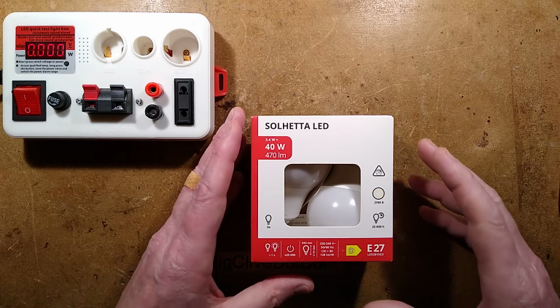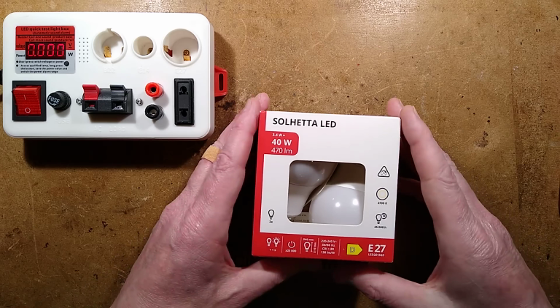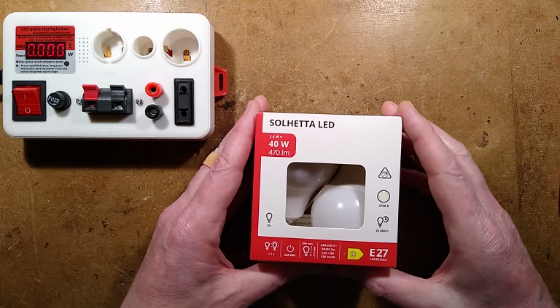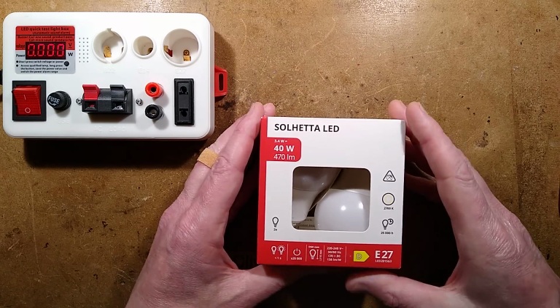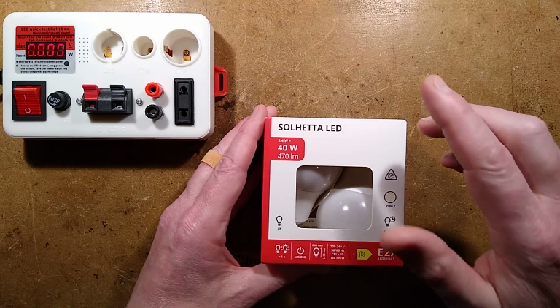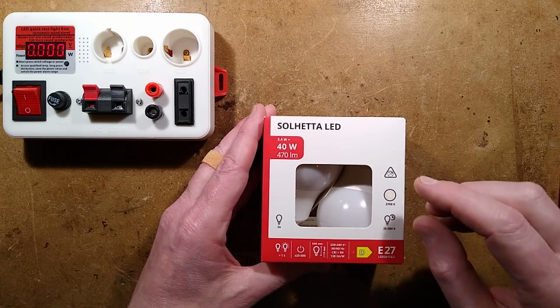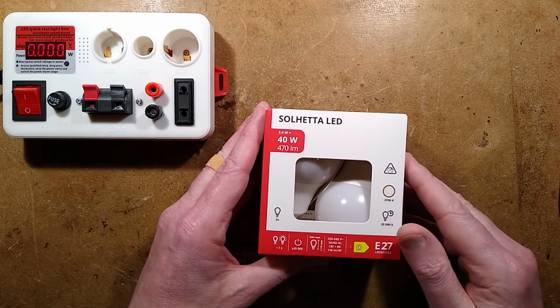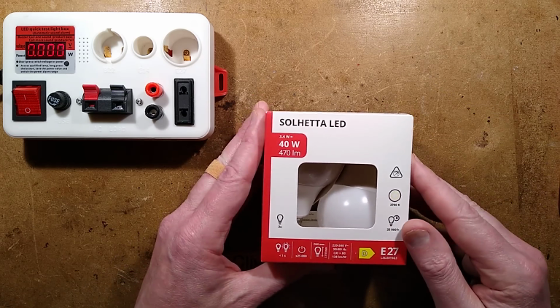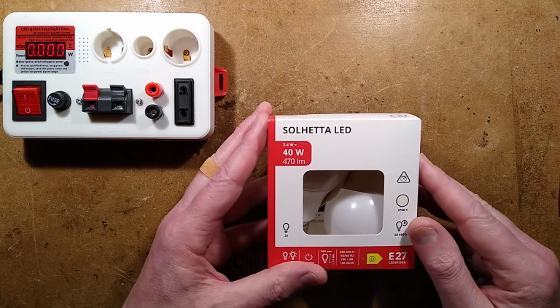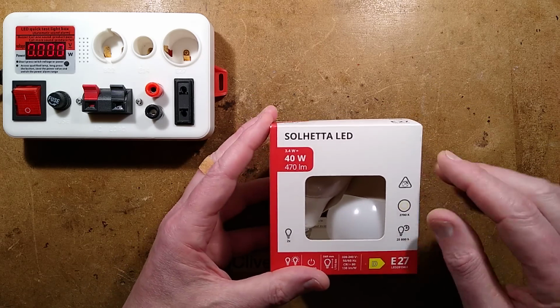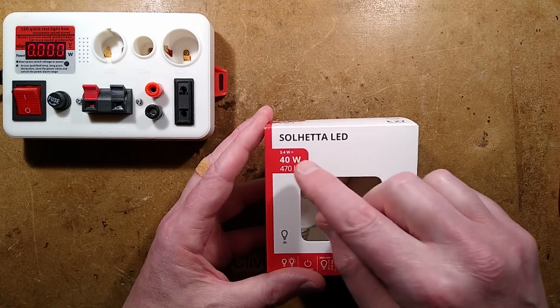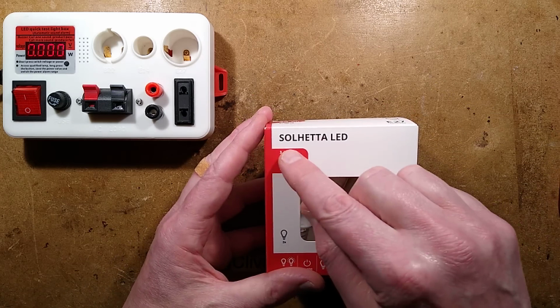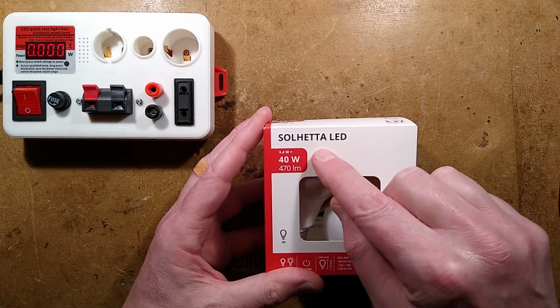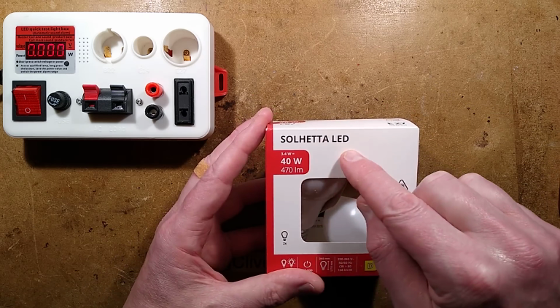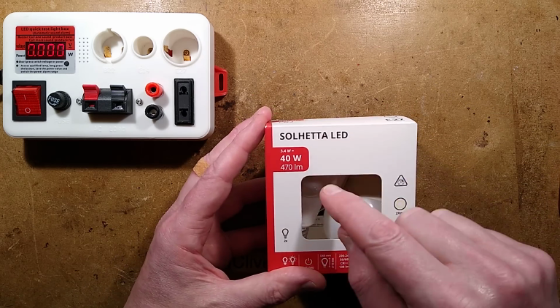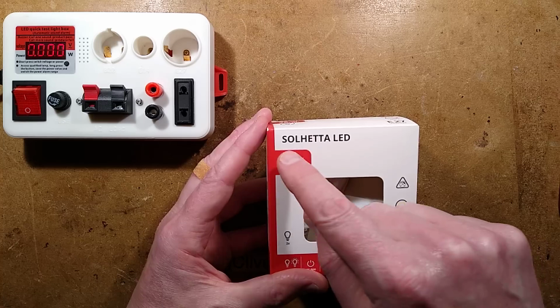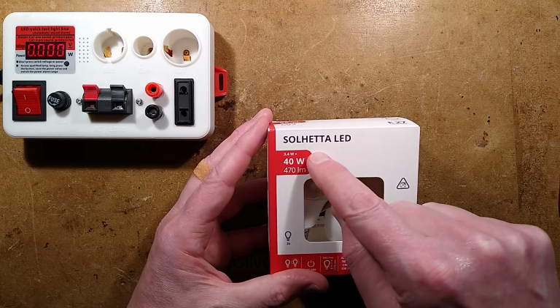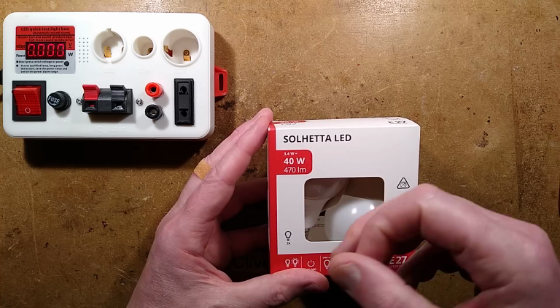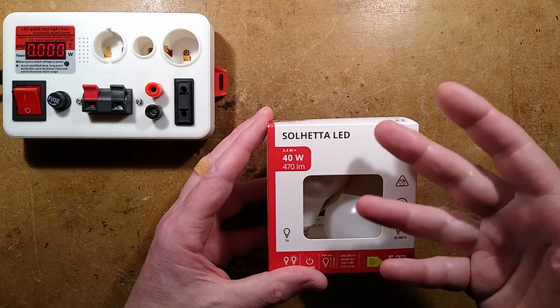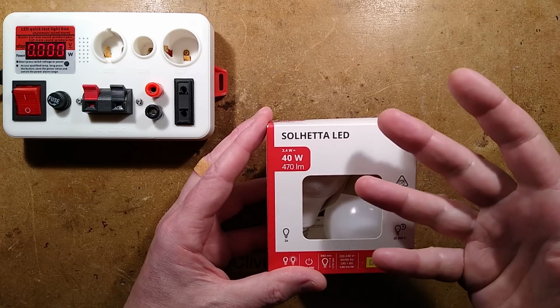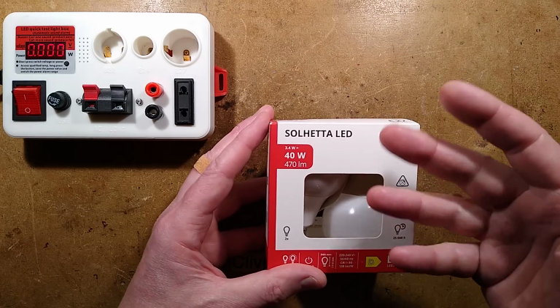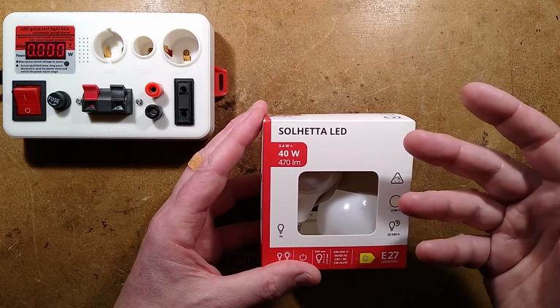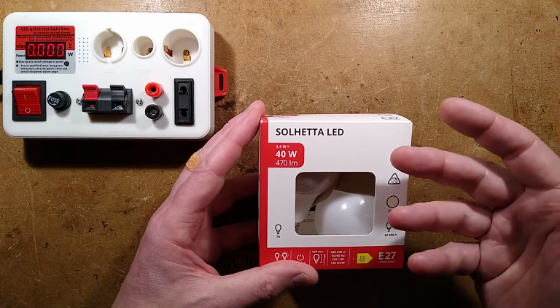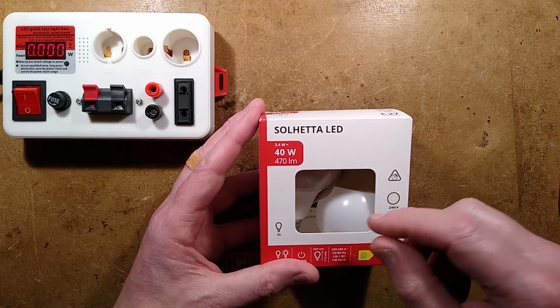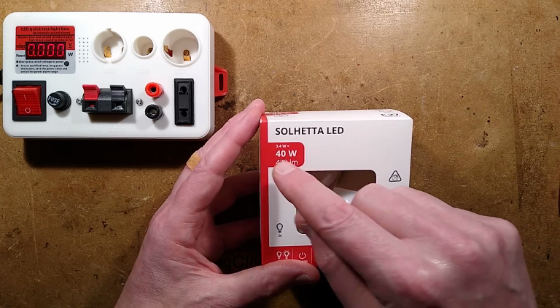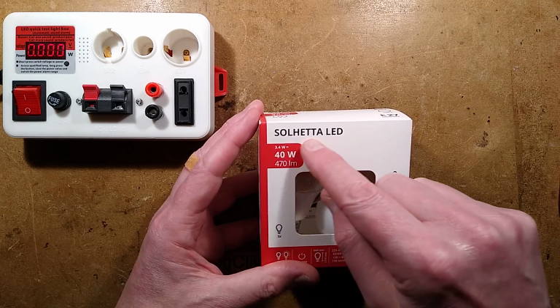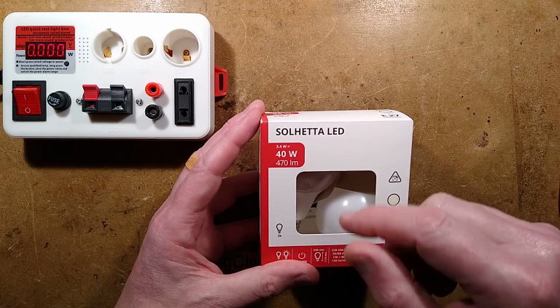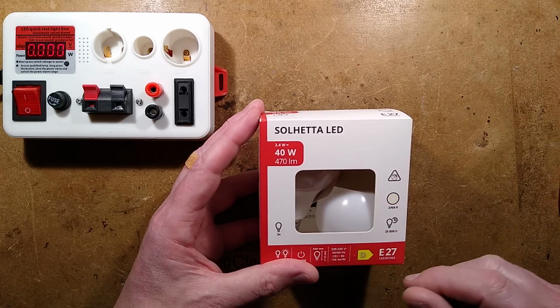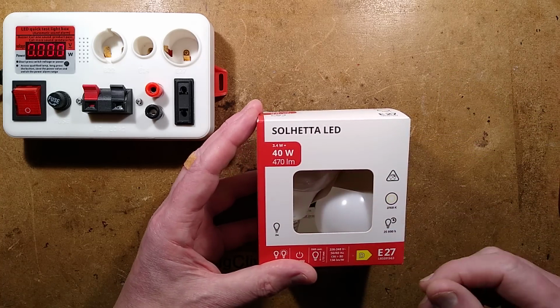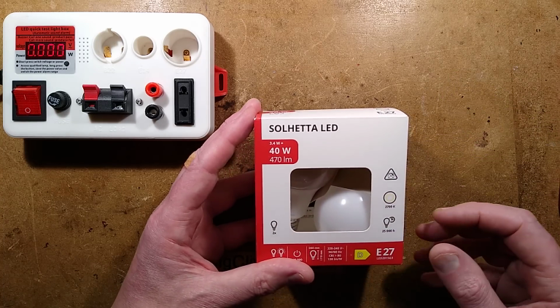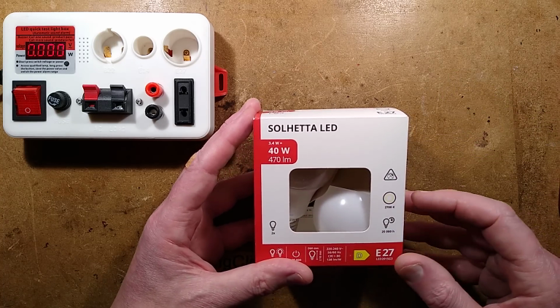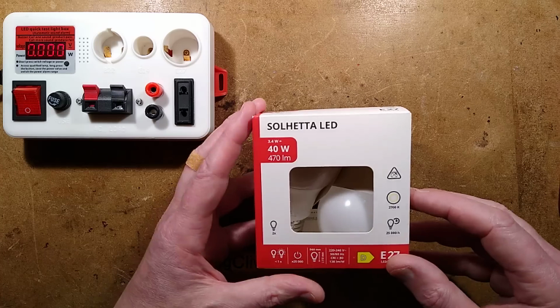Yet another LED lamp, but this time it is from IKEA. It's the Solheta LEDs — technically speaking I should have checked the pronunciation before I started the video, but Solheta it is, it's probably close enough.